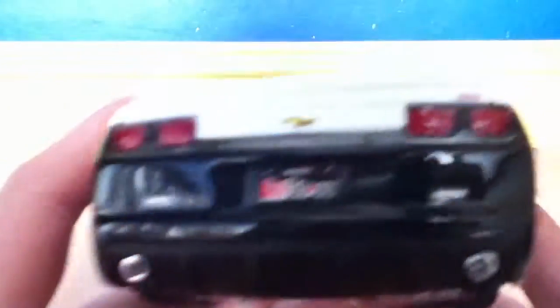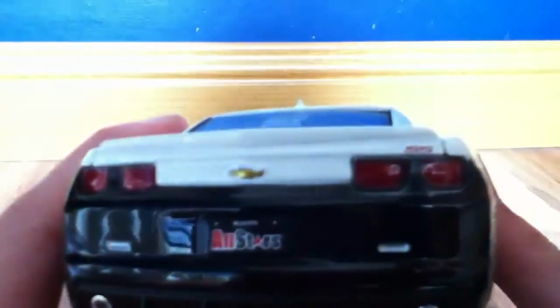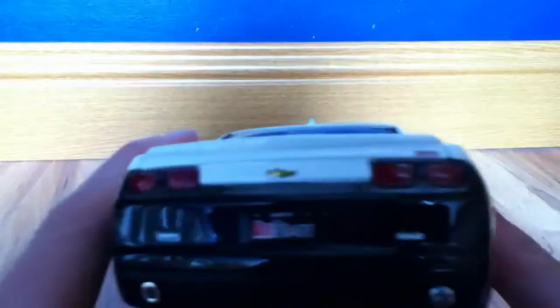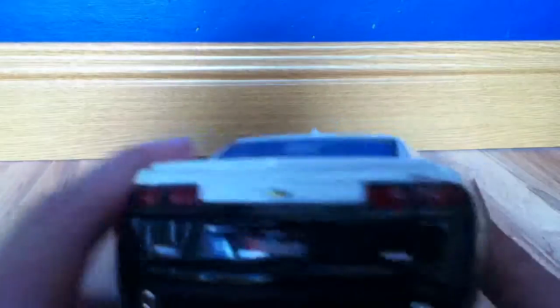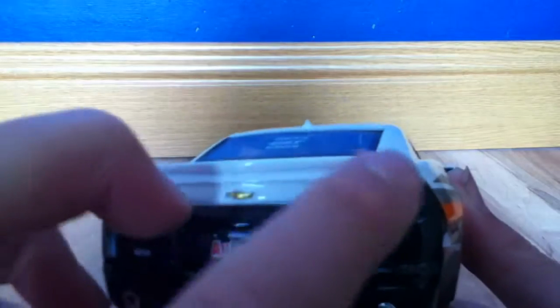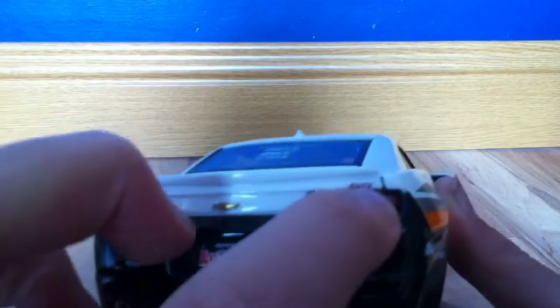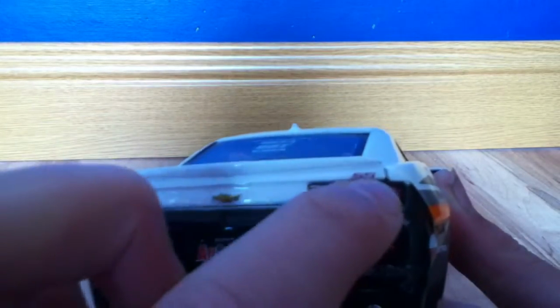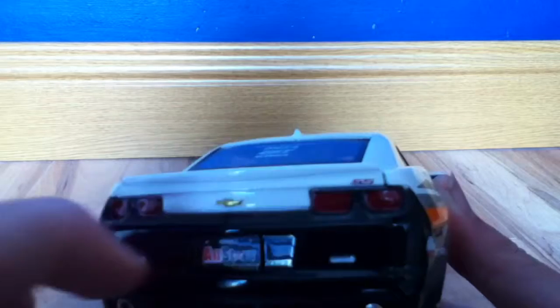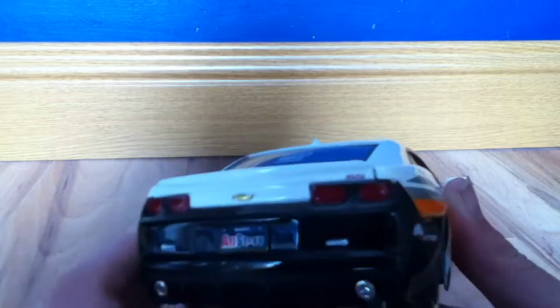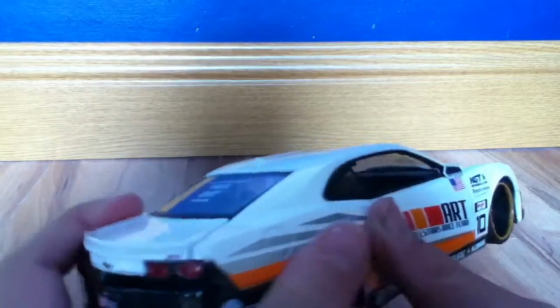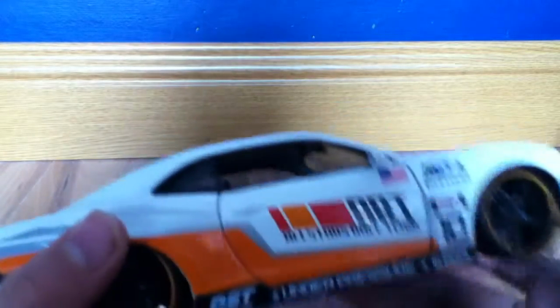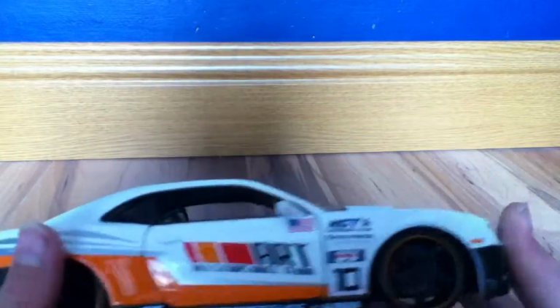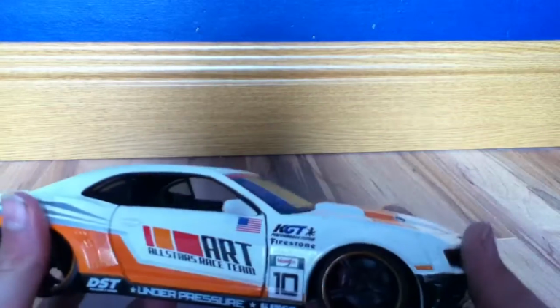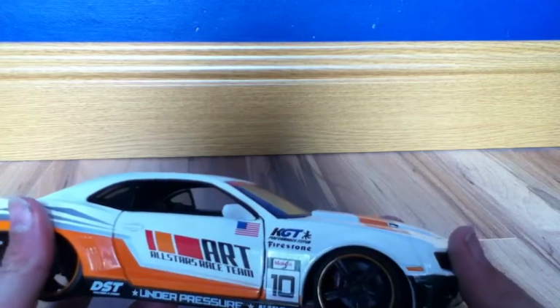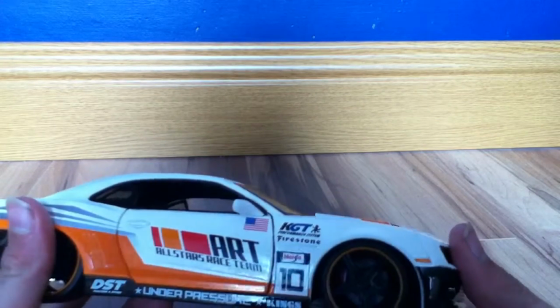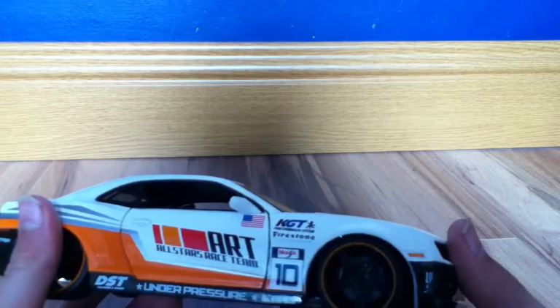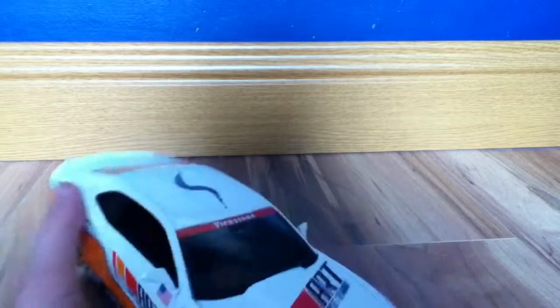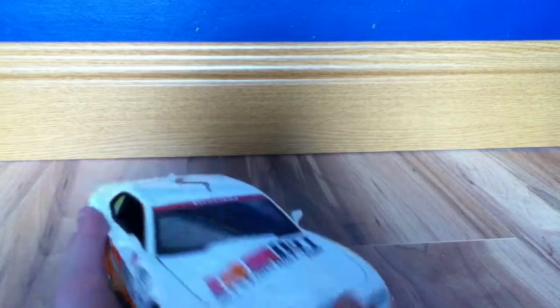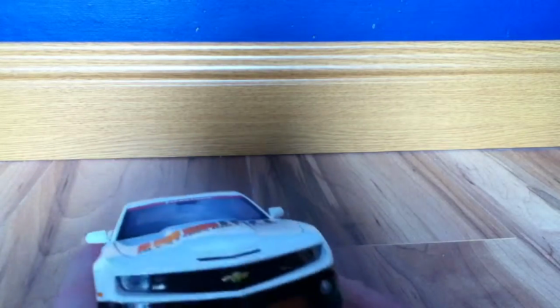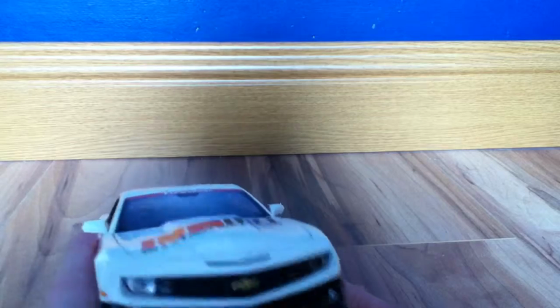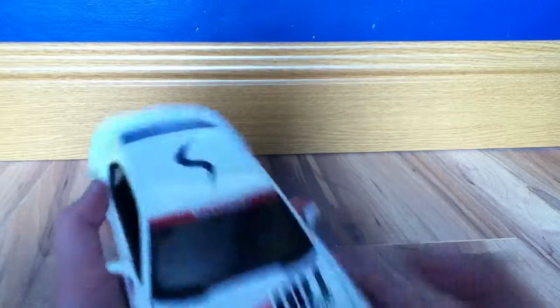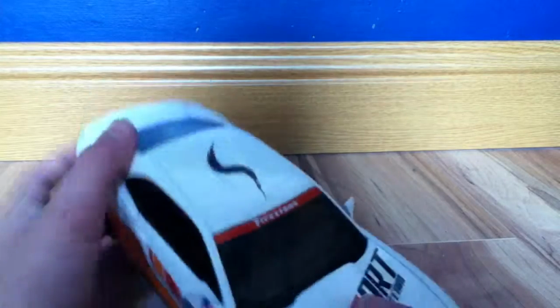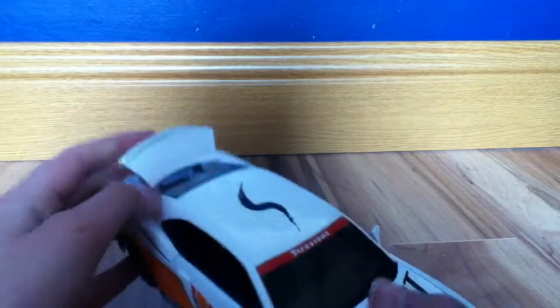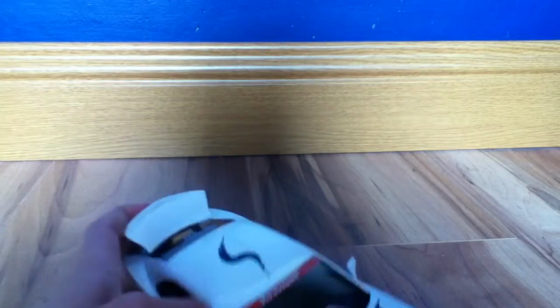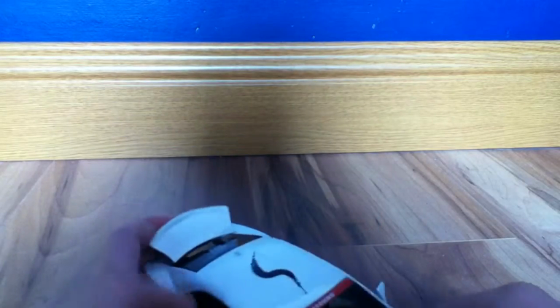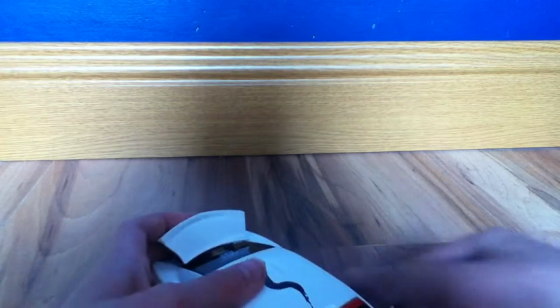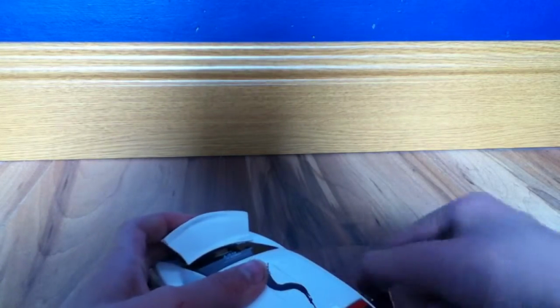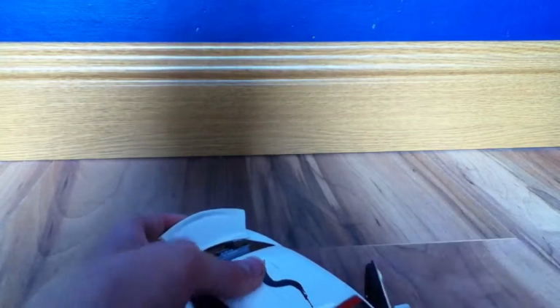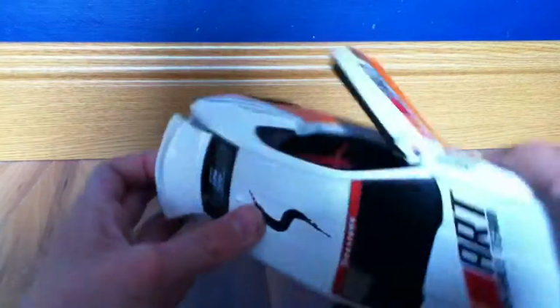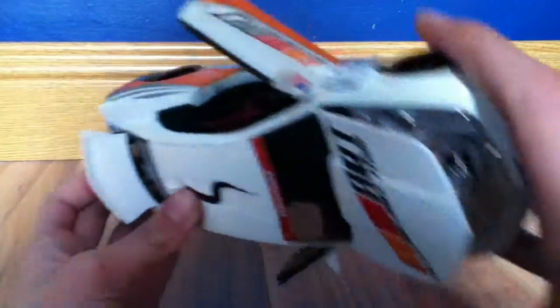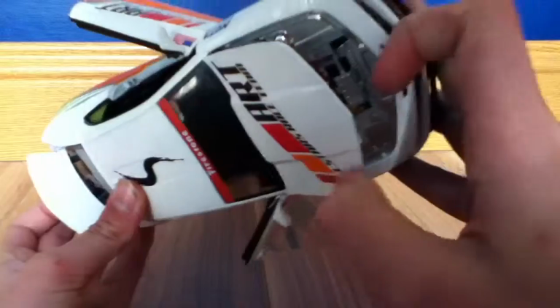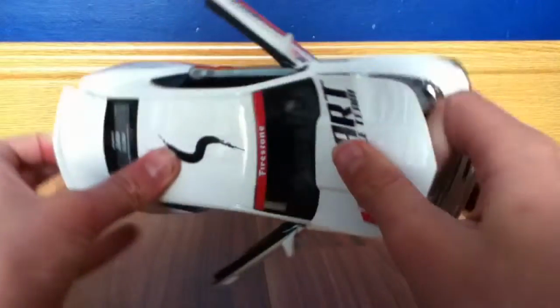On the back it's quite nice — it's the SS up there. The side is just the same on the other side. The hood, the trunk, and the doors all open, which is very nice.